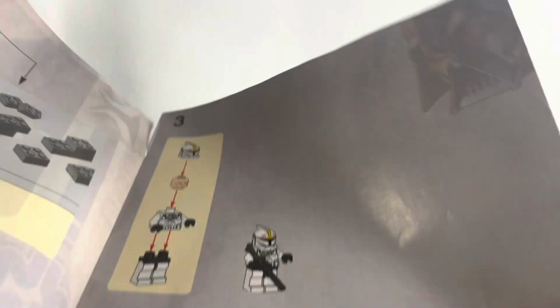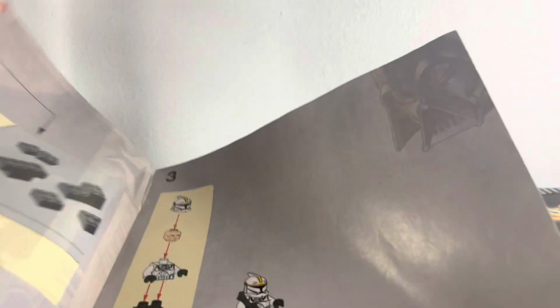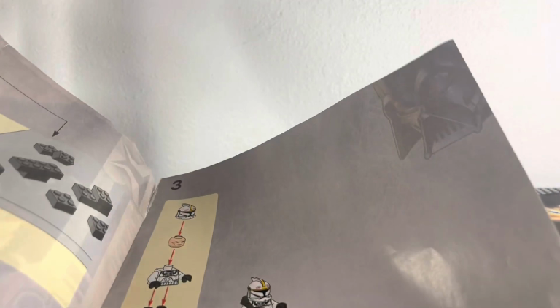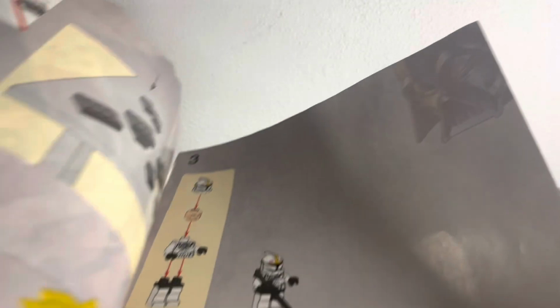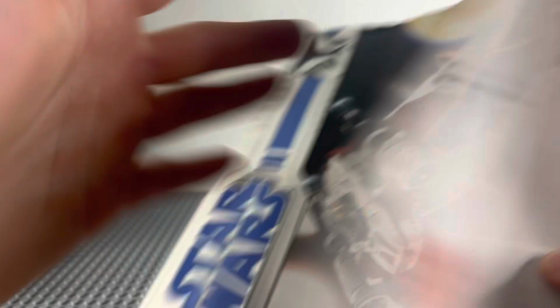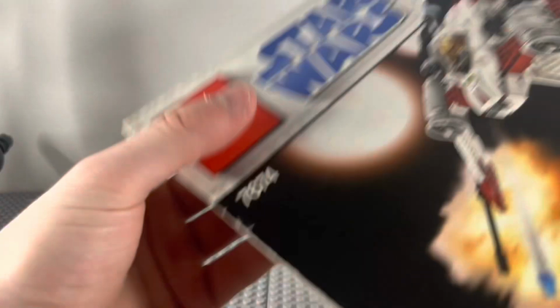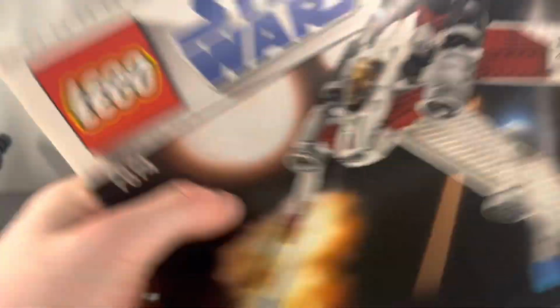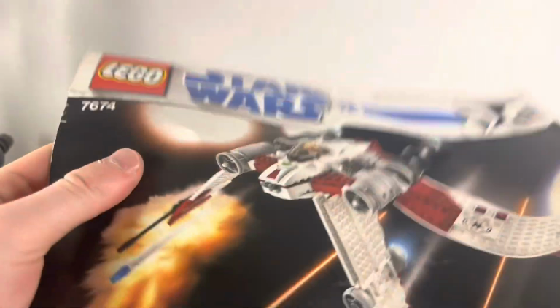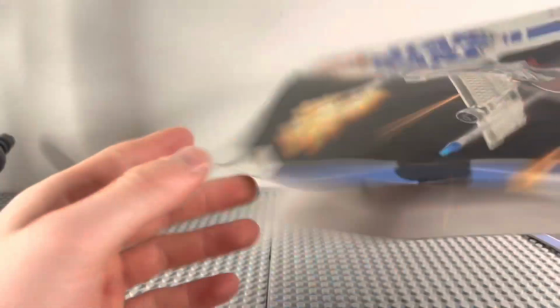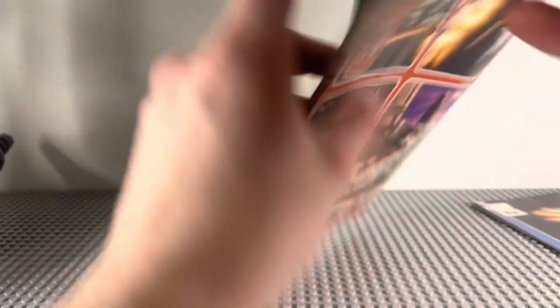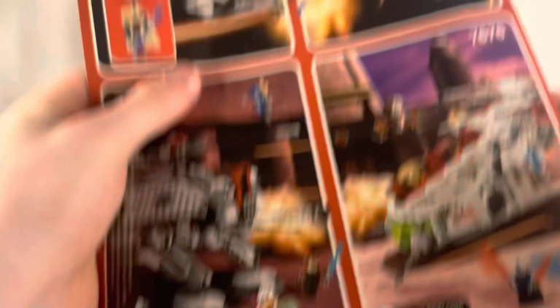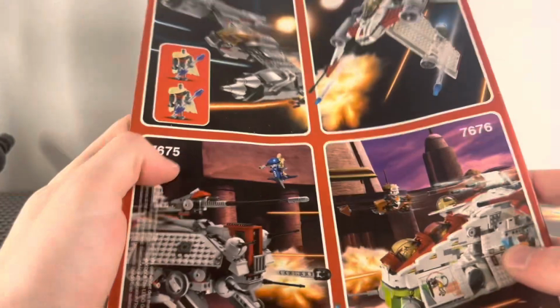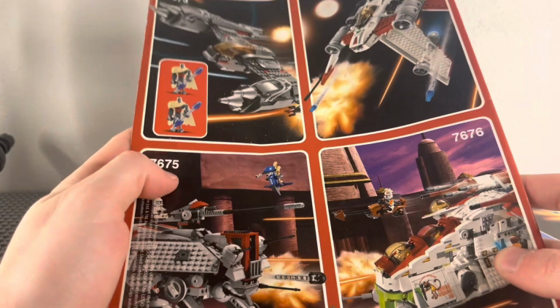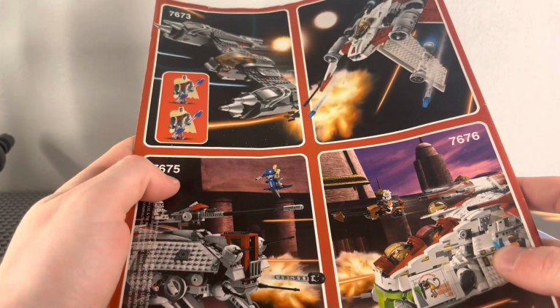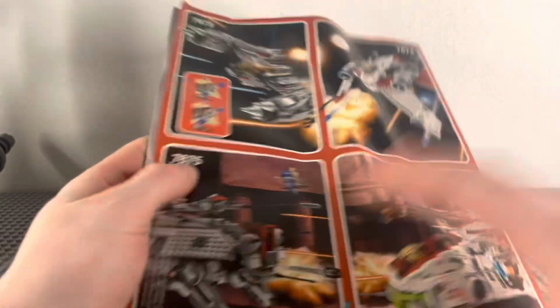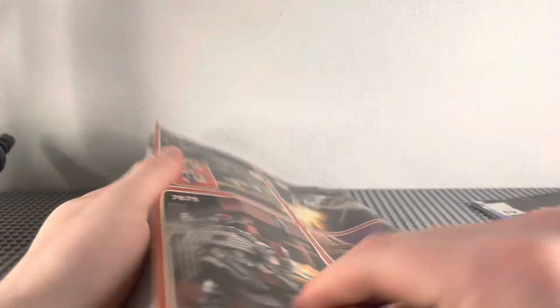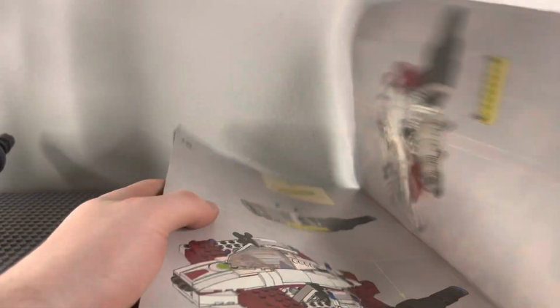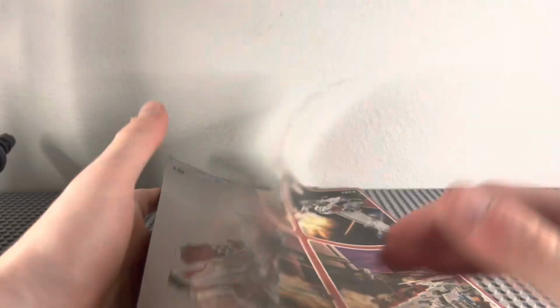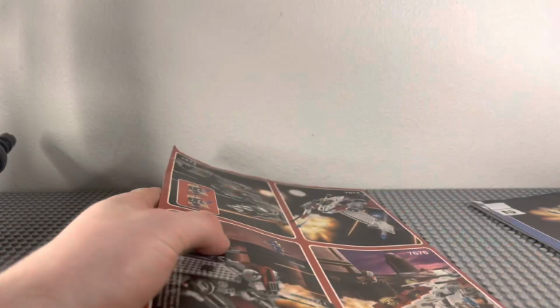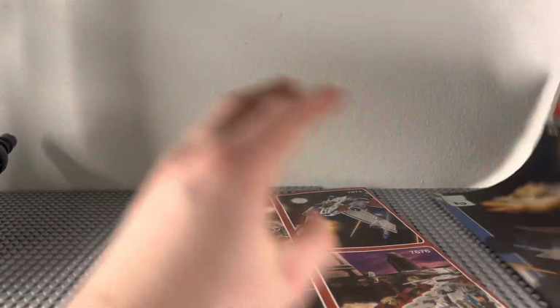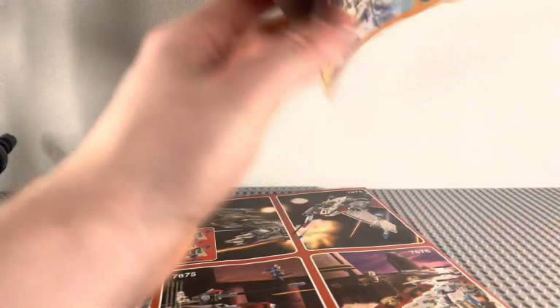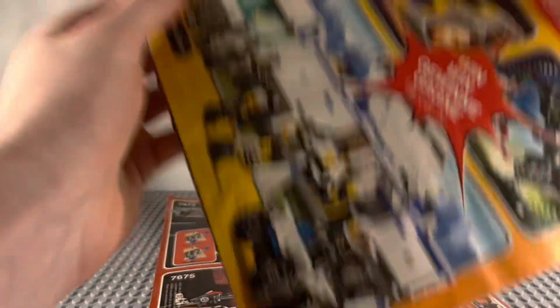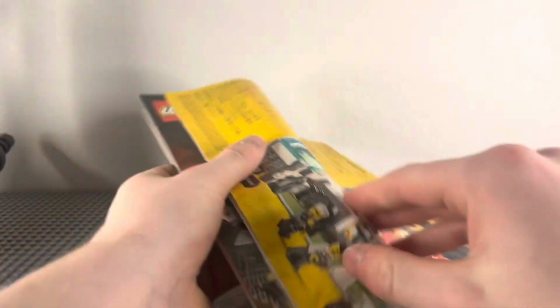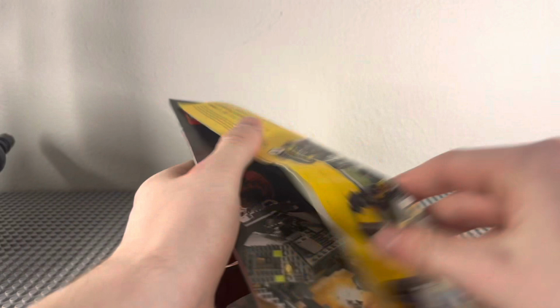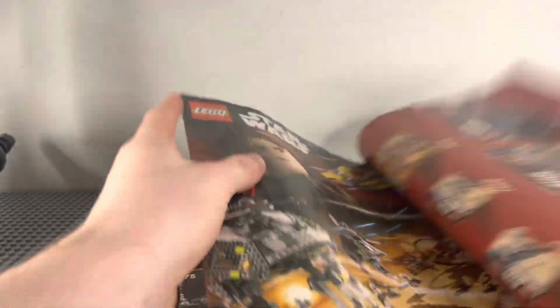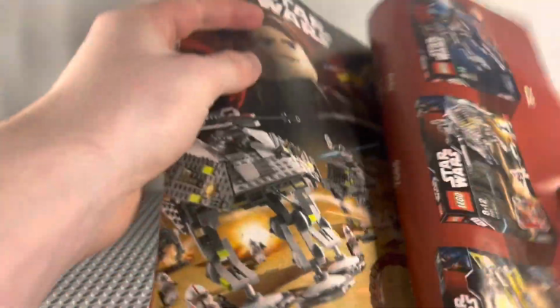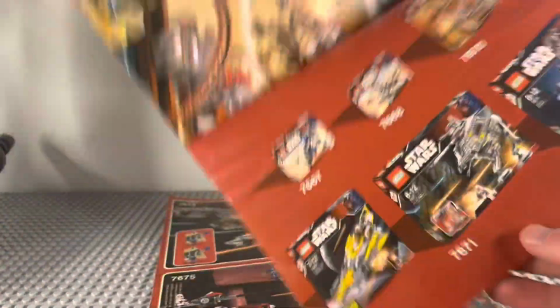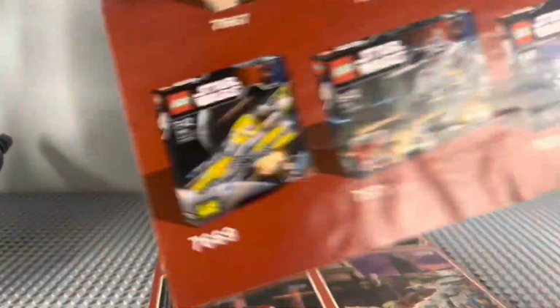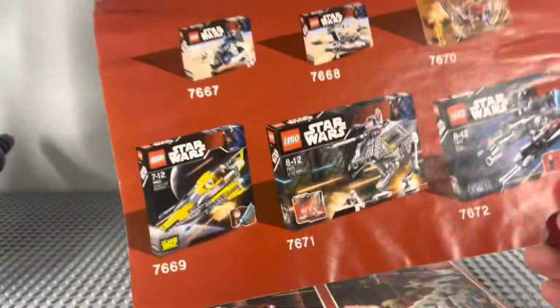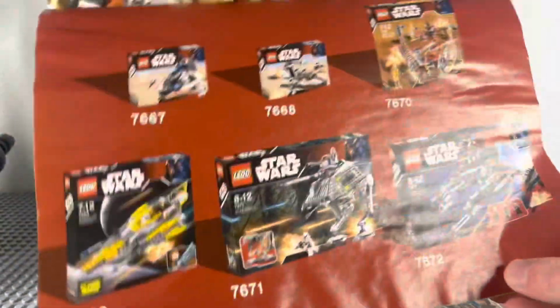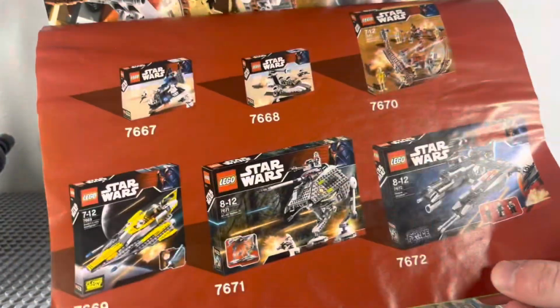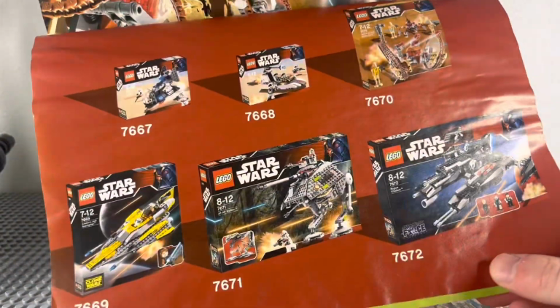It has a clone pilot with the Clone Wars printing and no leg printing, and it has a little Death Star print in the top right of it. On the back, you can see other sets from that era, which I already showed there. And in the second instruction booklet, you can see even more from 2008.